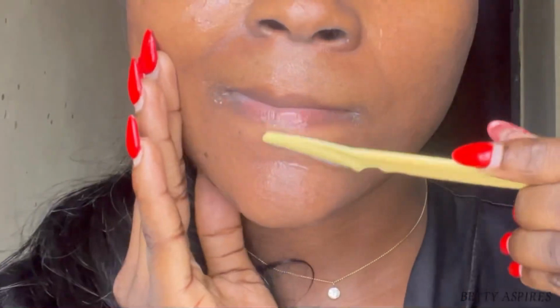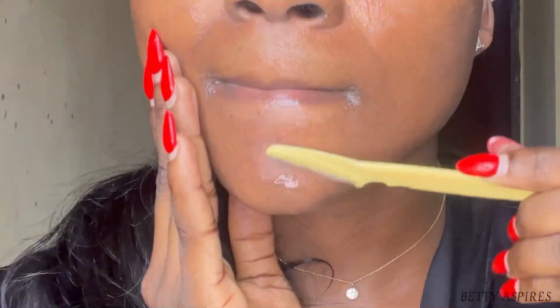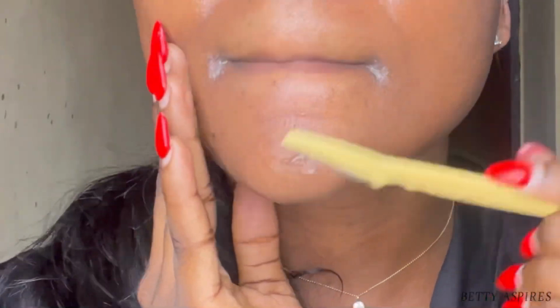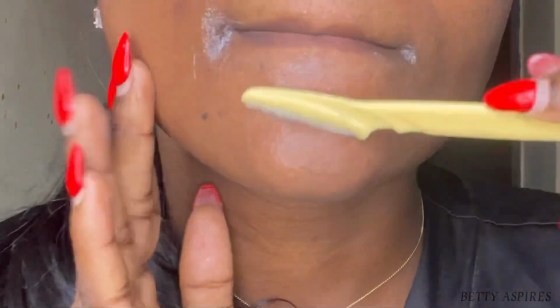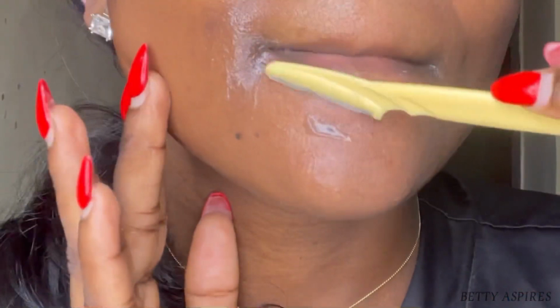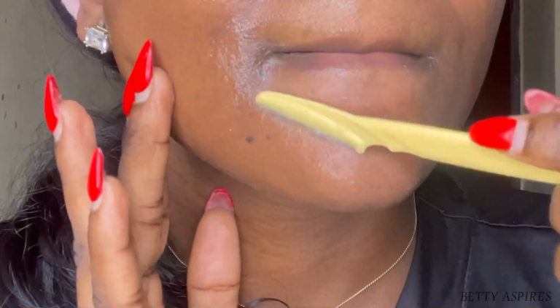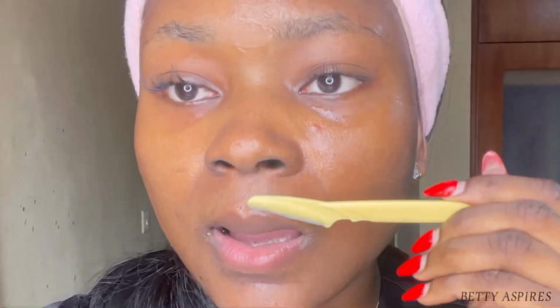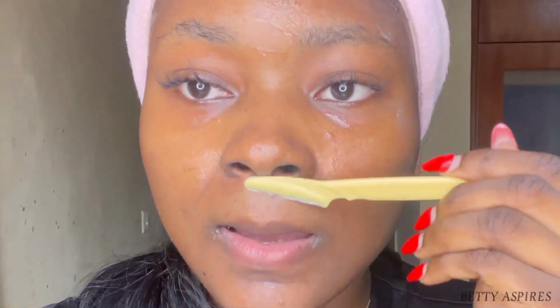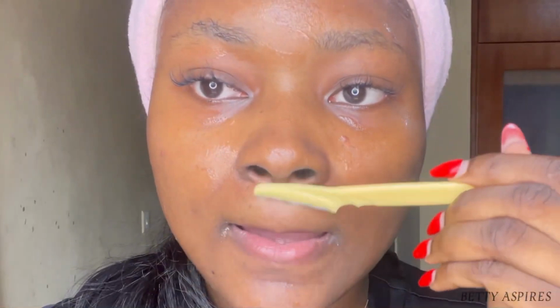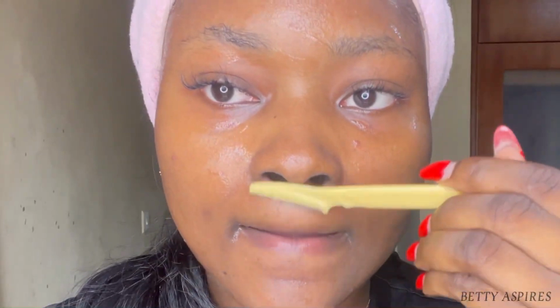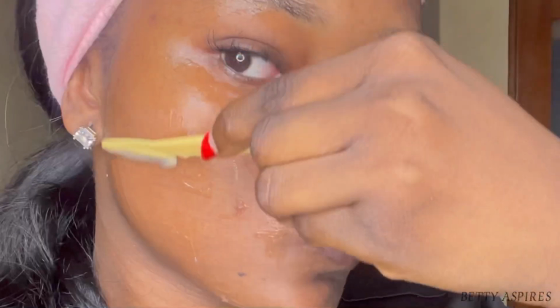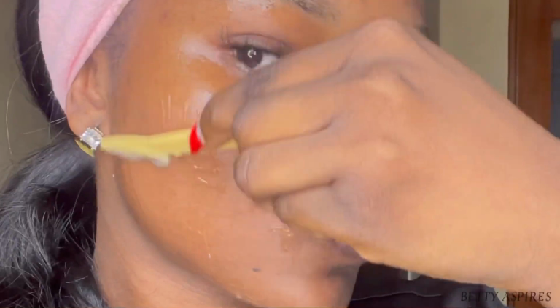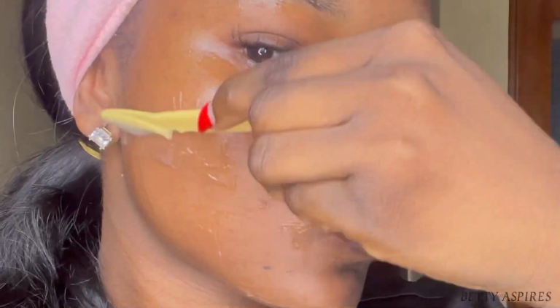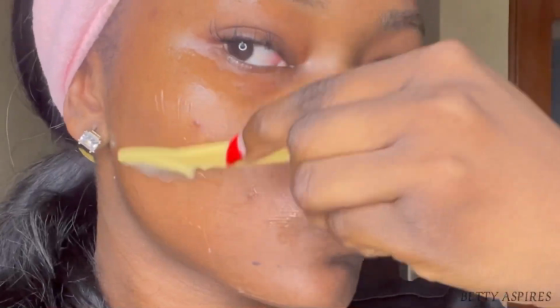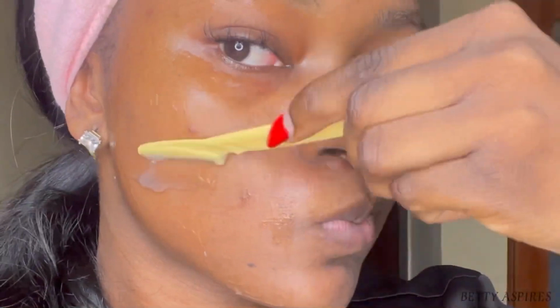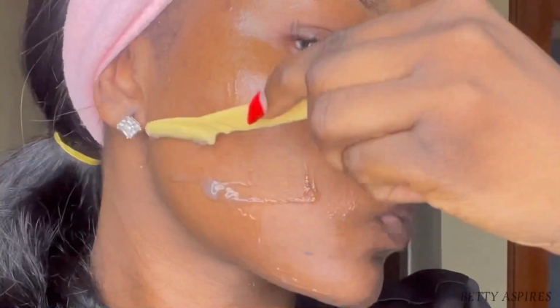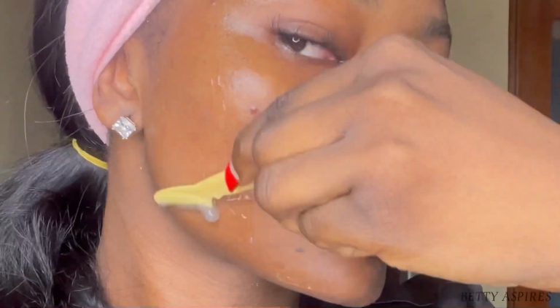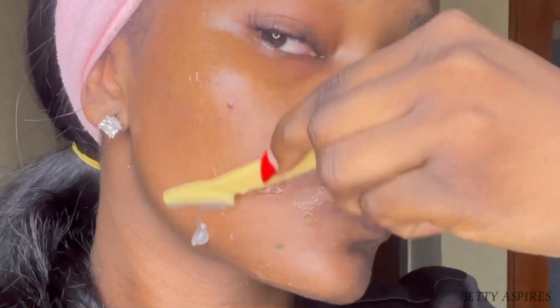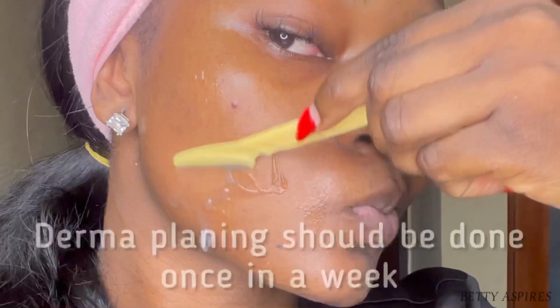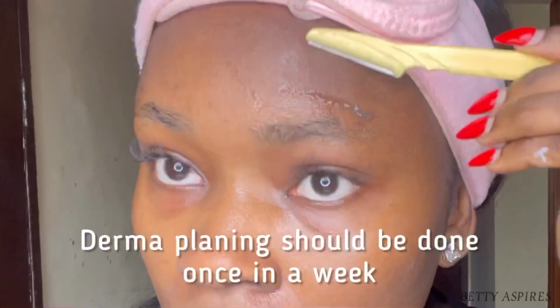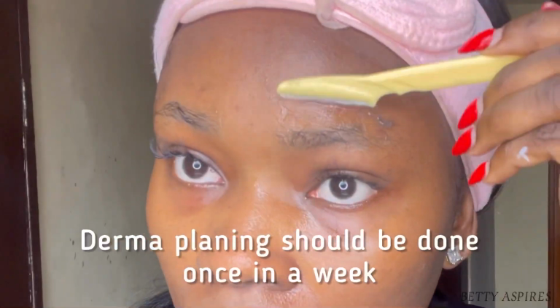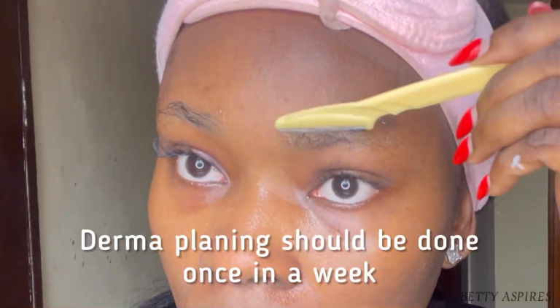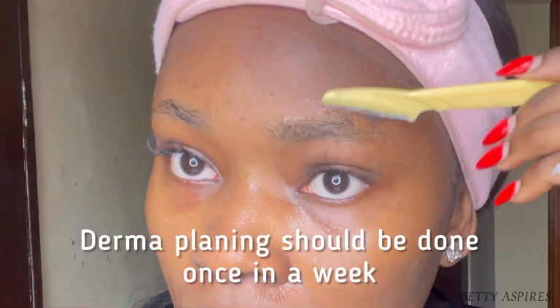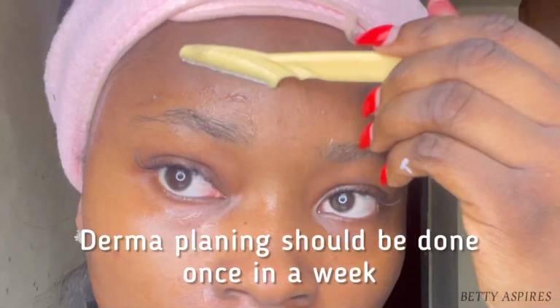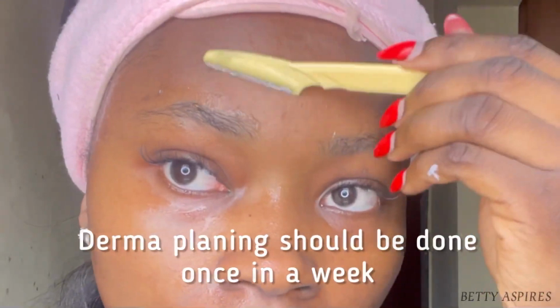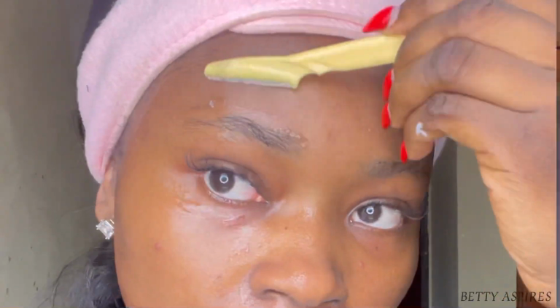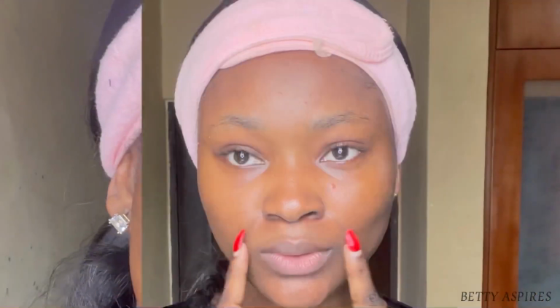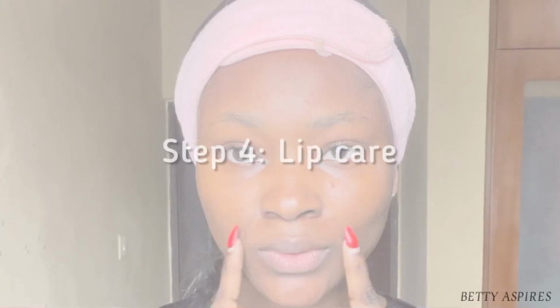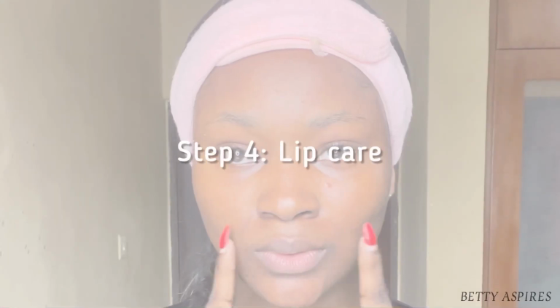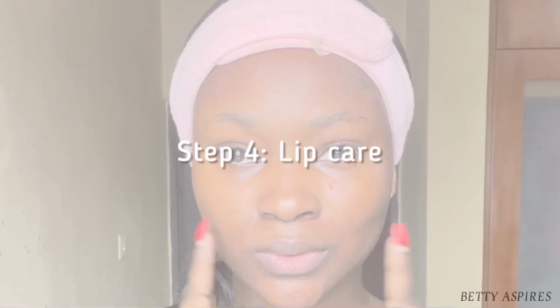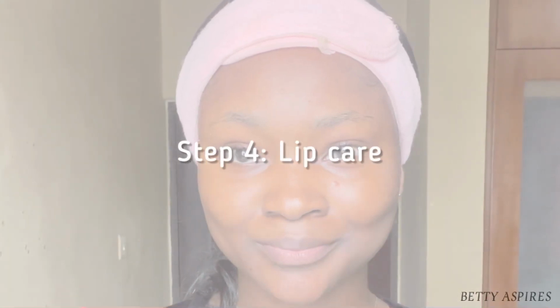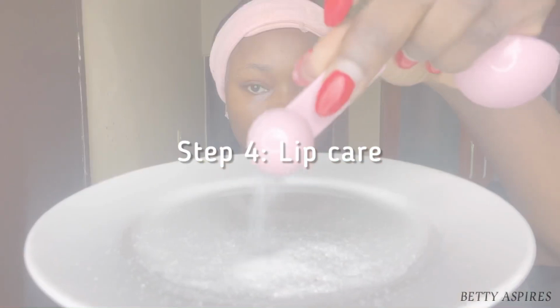Dermaplaning doesn't just serve the purpose of taking off hairs from your face — it also helps to exfoliate your skin. Dermaplaning should be done once every week.